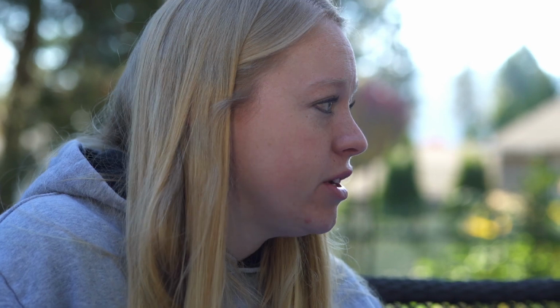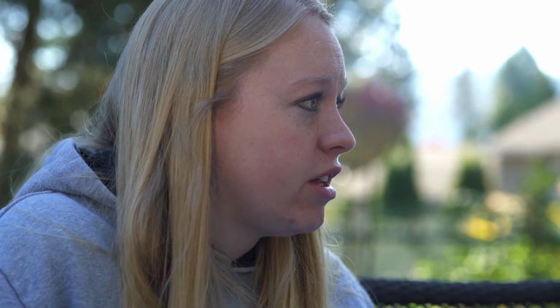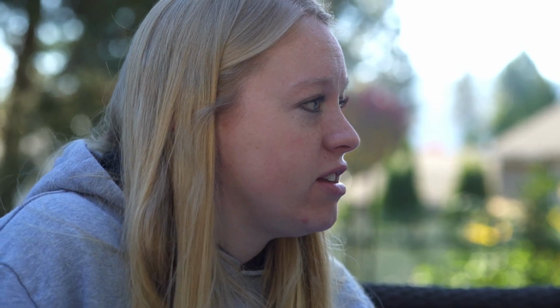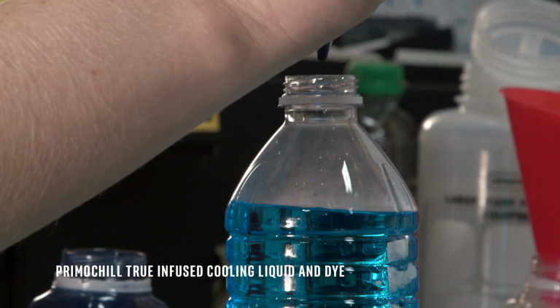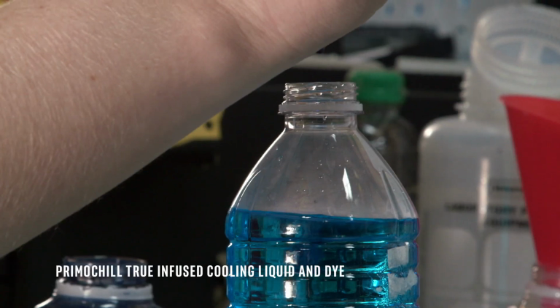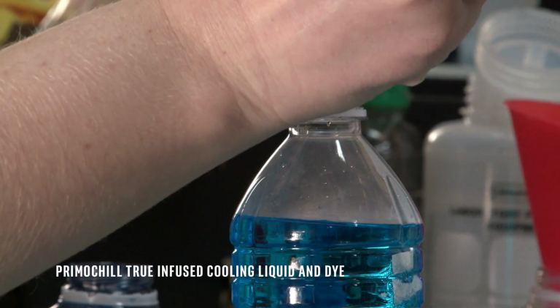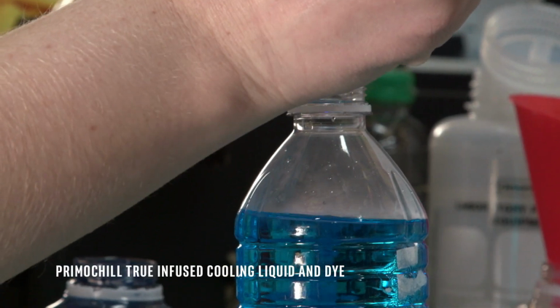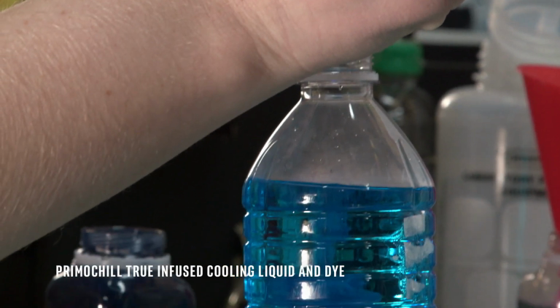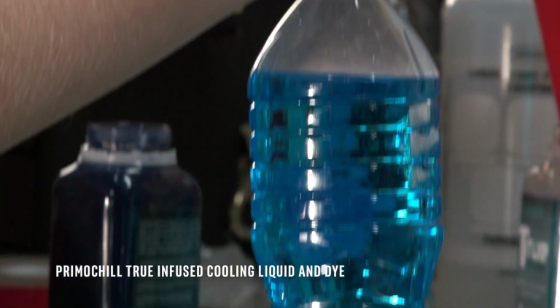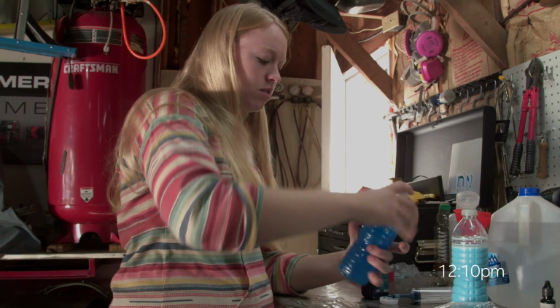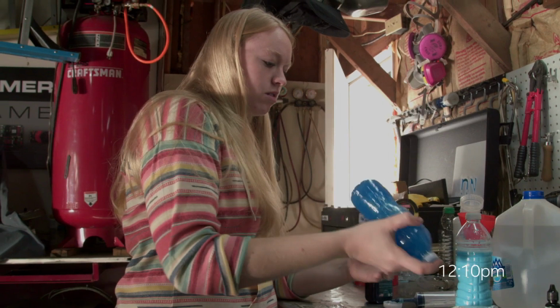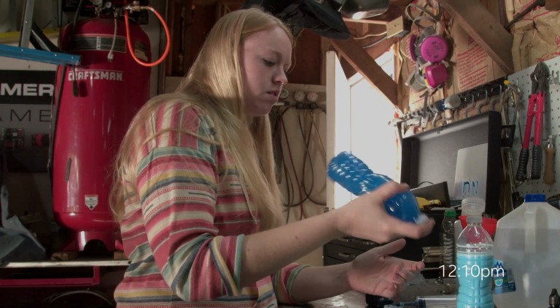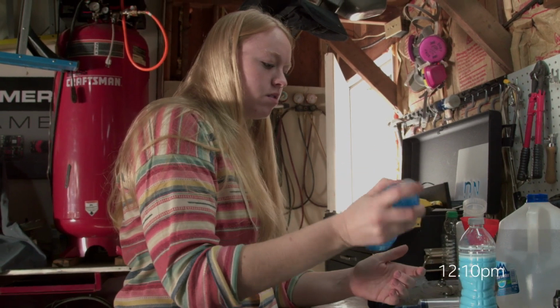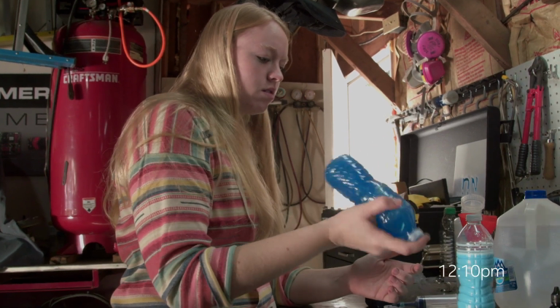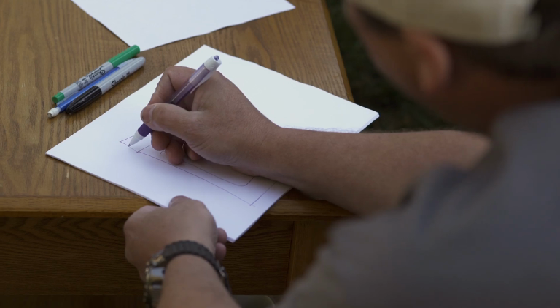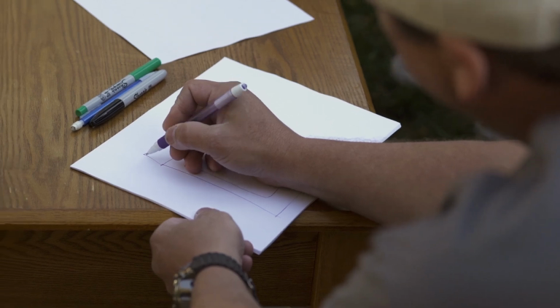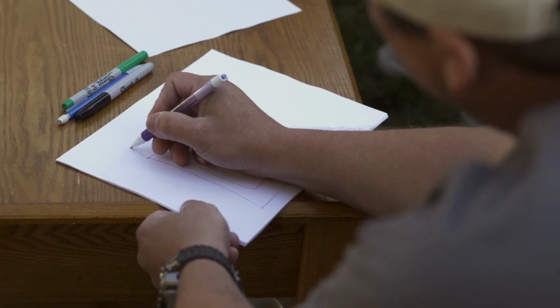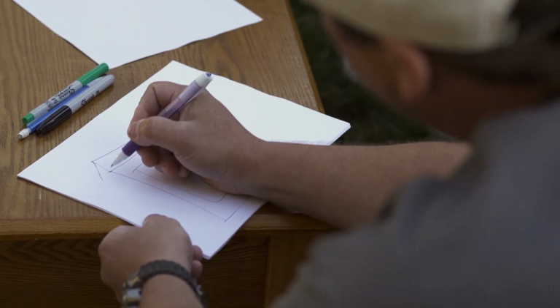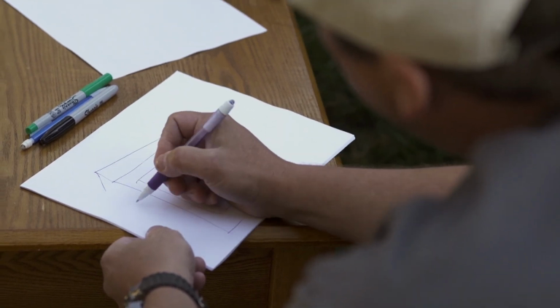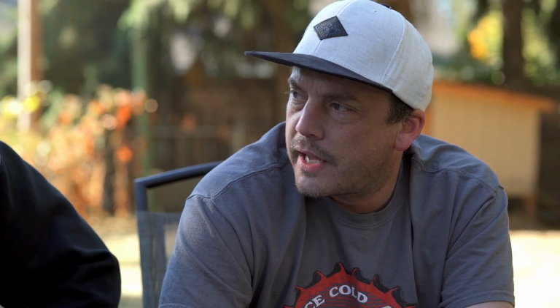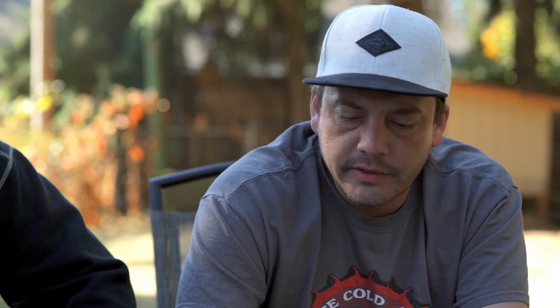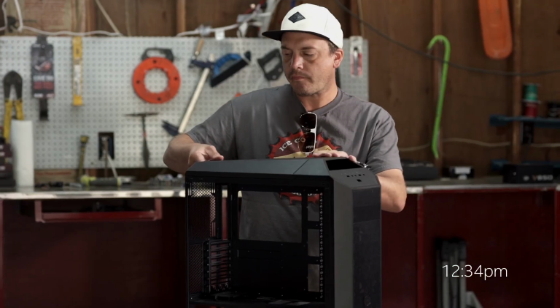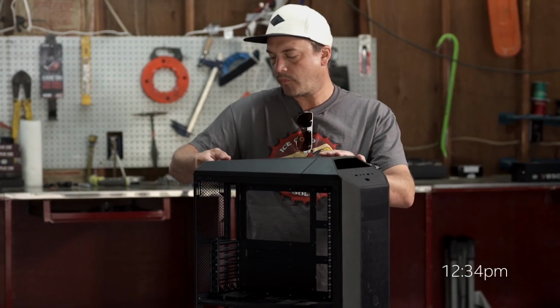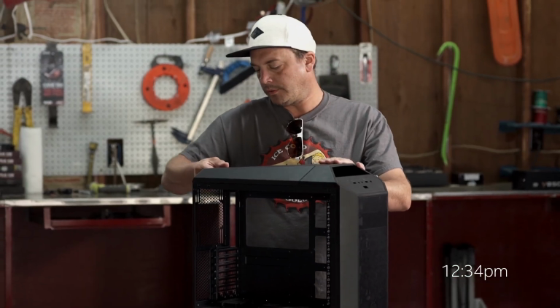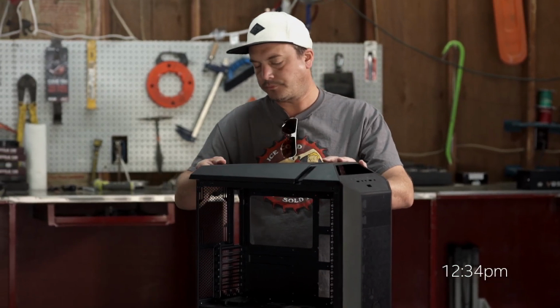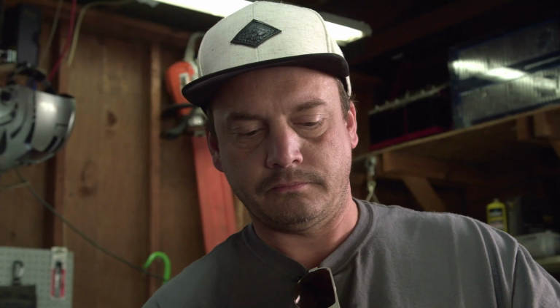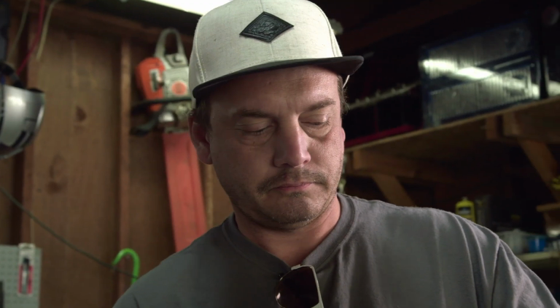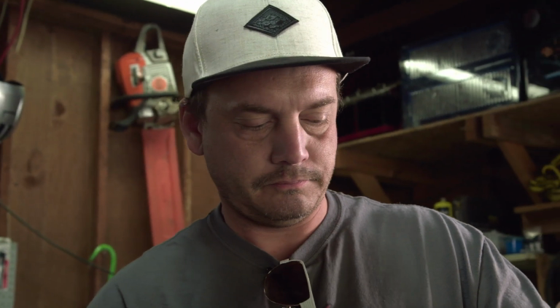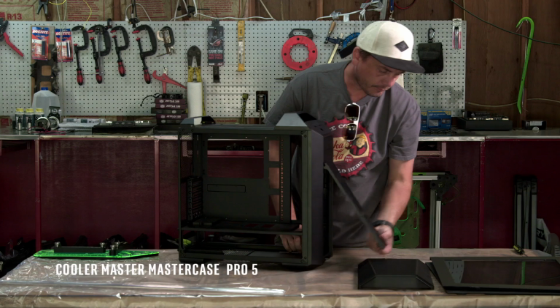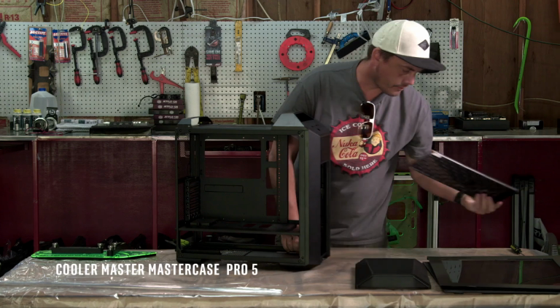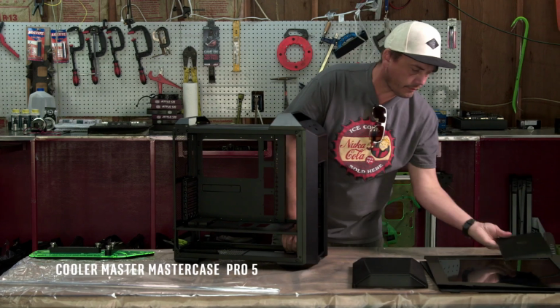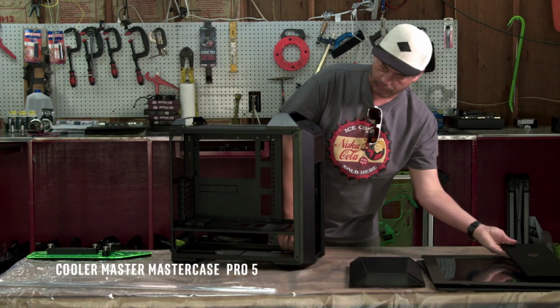Since we're using a lot of Intel hardware and with the new Skylake, maybe do the liquid that blue color. The case itself has a muscular design with a sloping back. We can play off those lines a little bit and keep it real minimal.